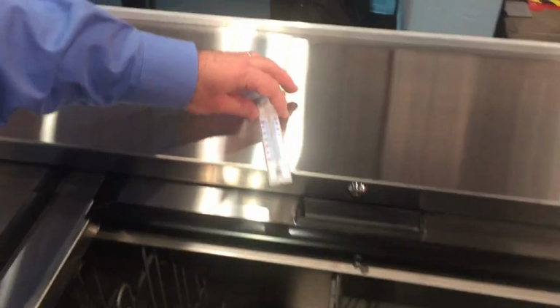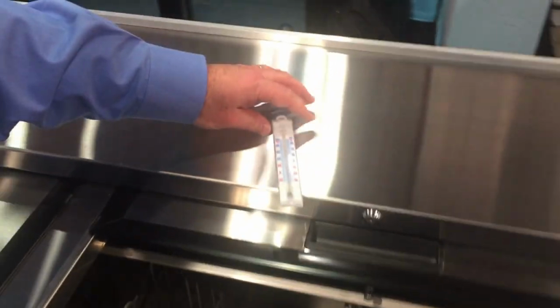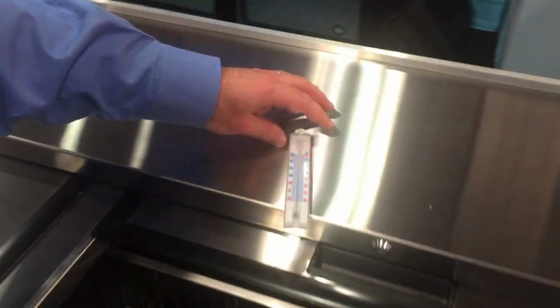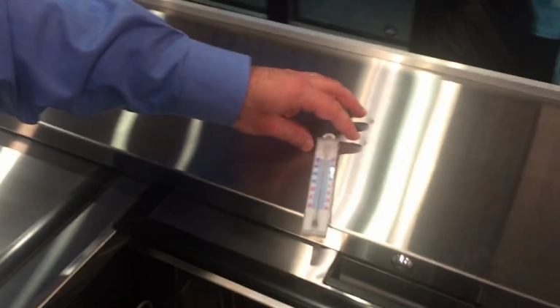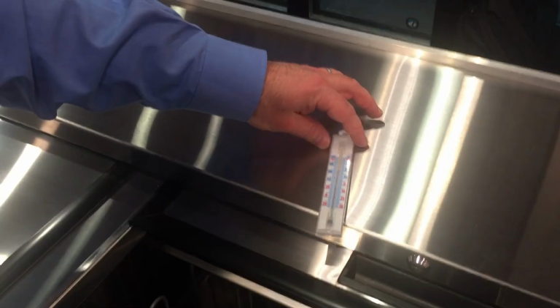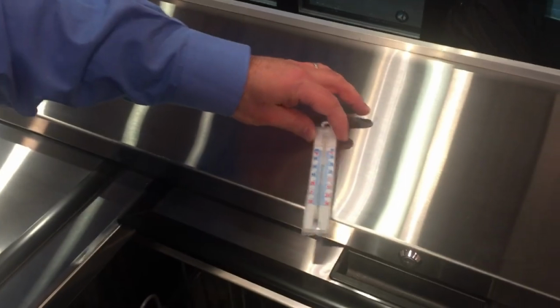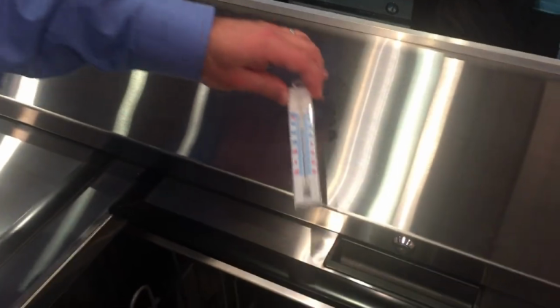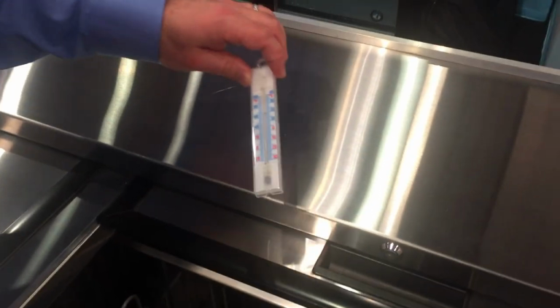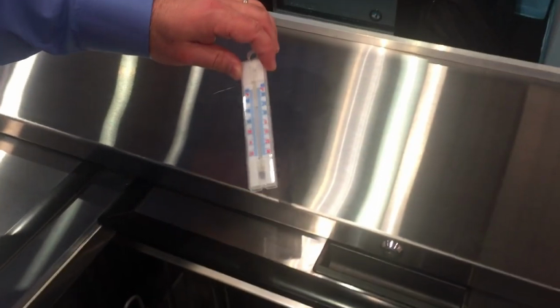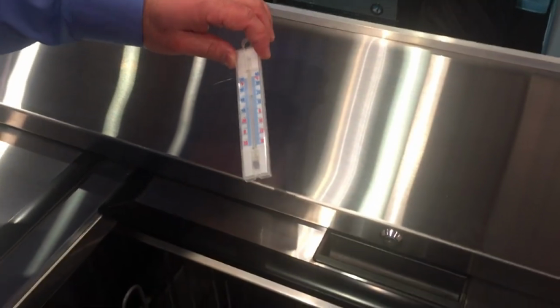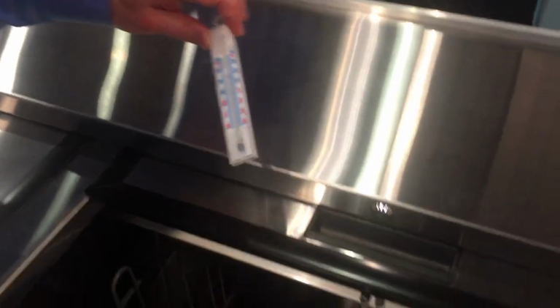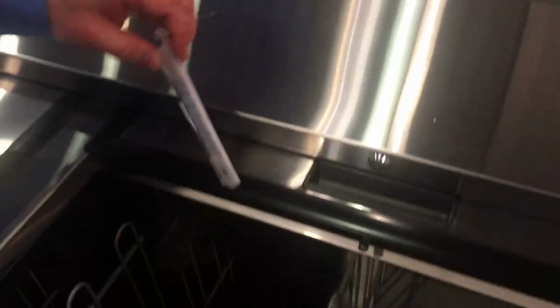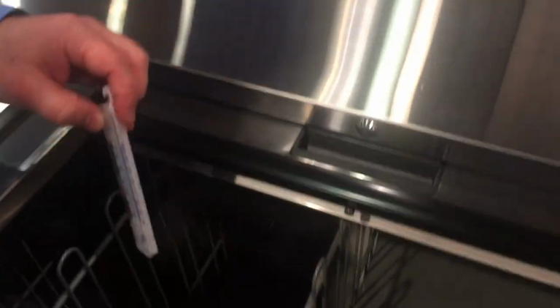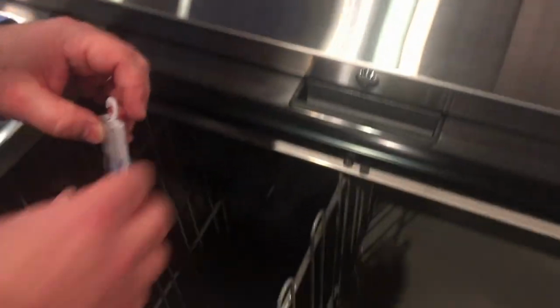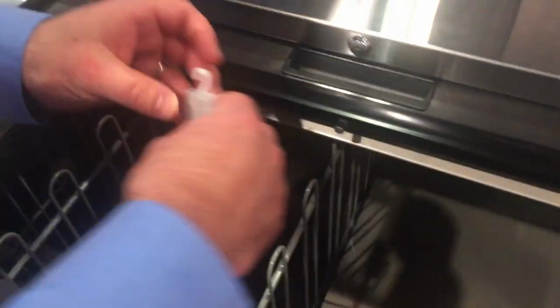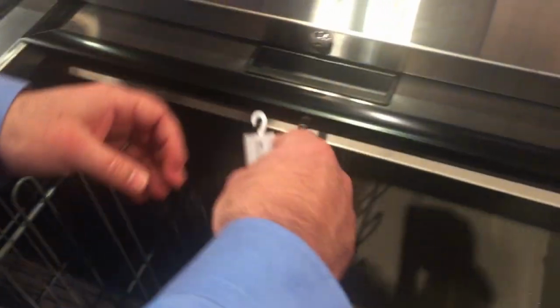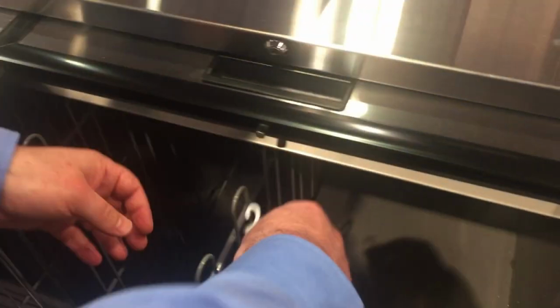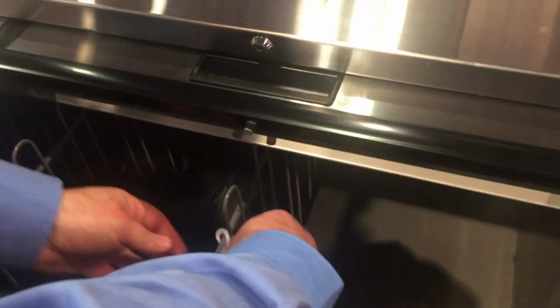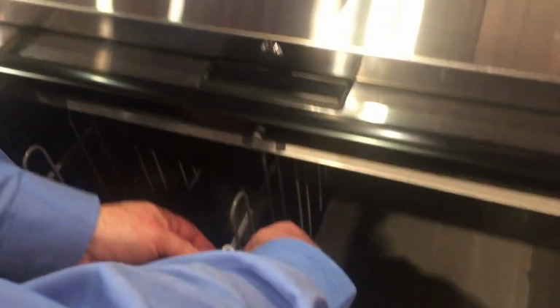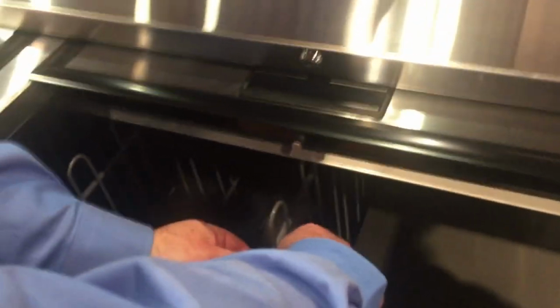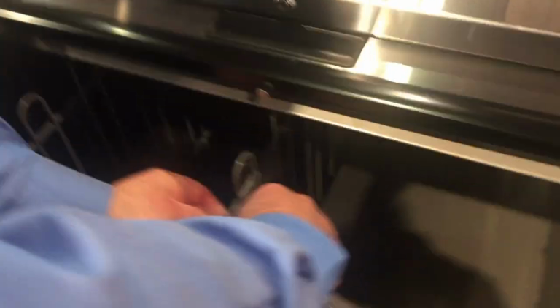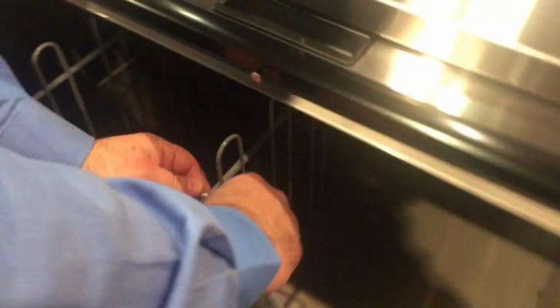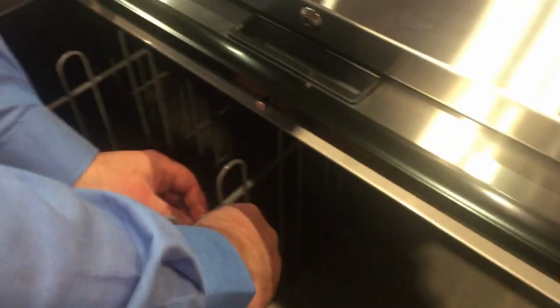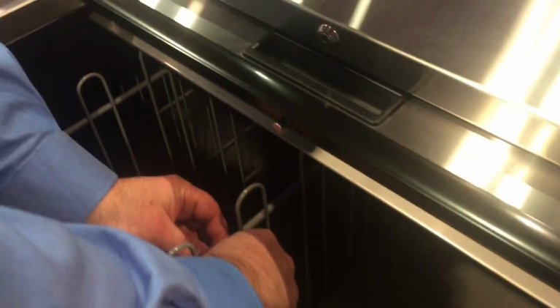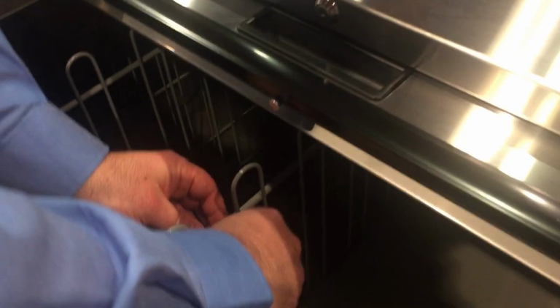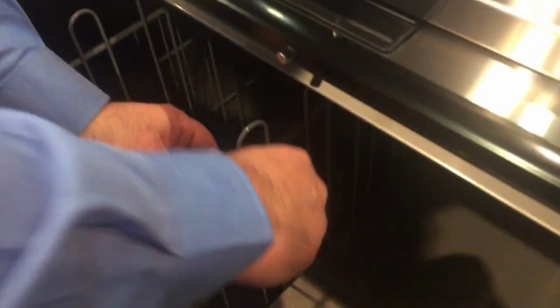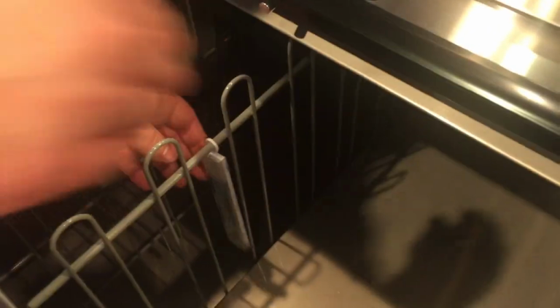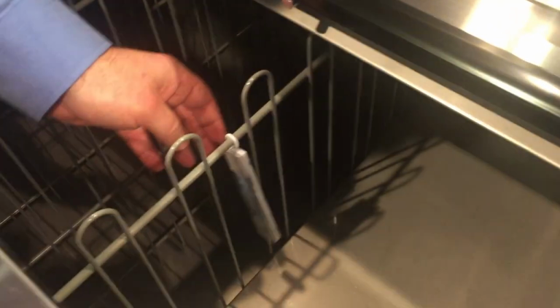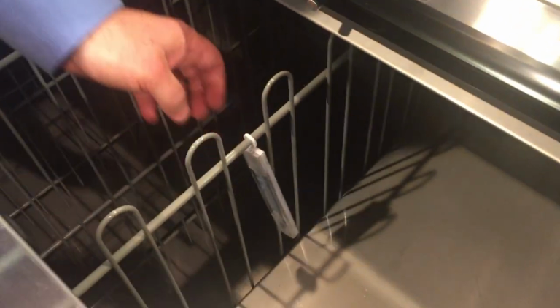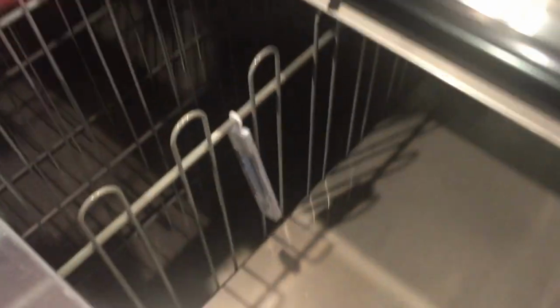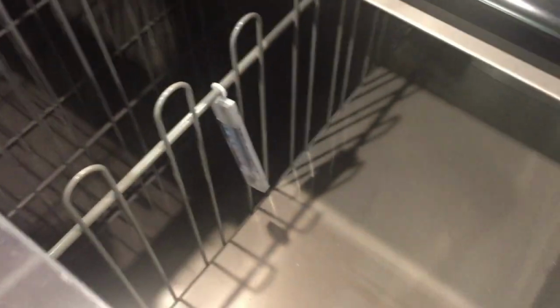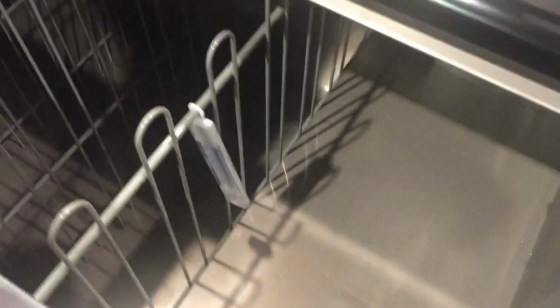Now don't forget to place your thermostat. It's easily just hung on one of the dividers so it can be easily seen.